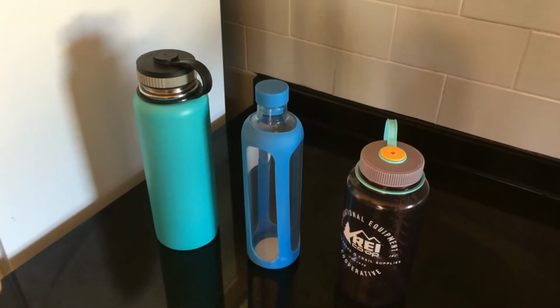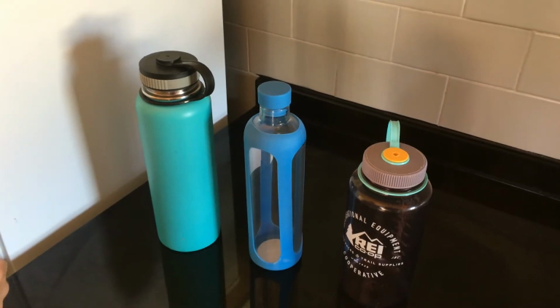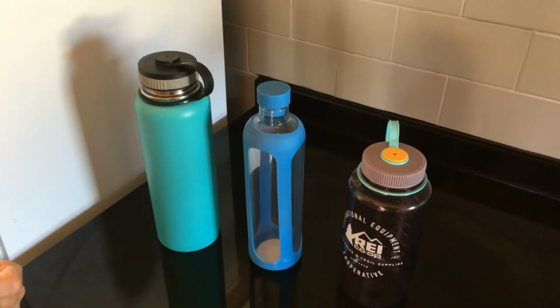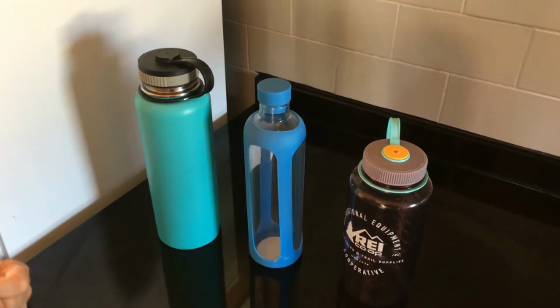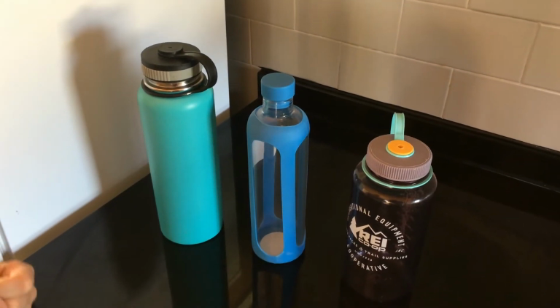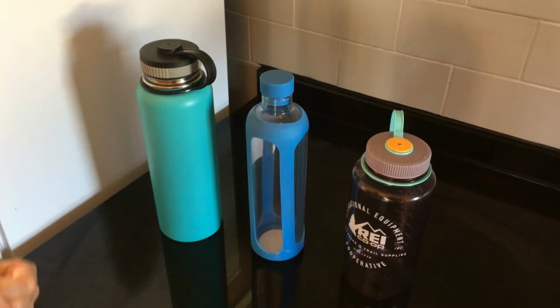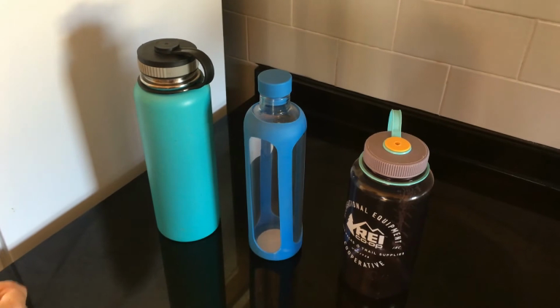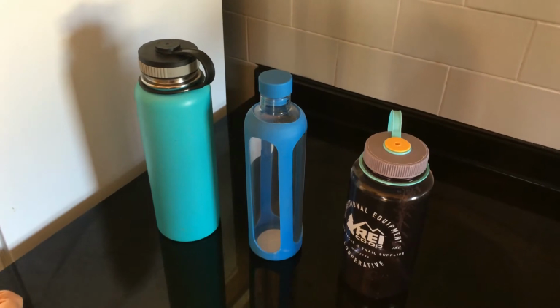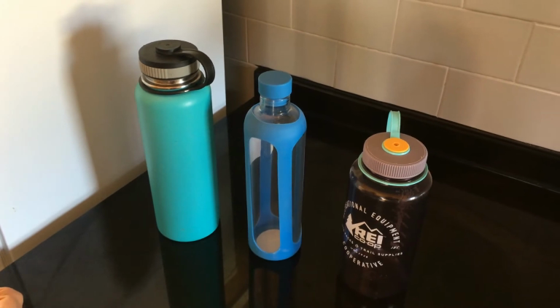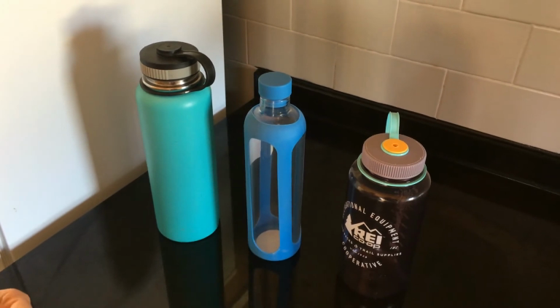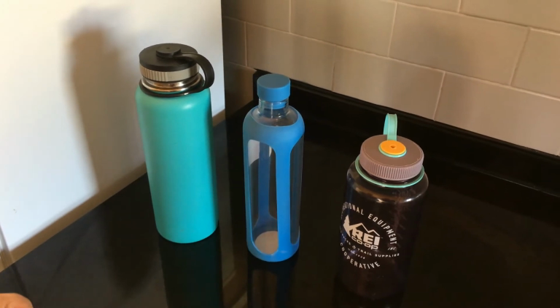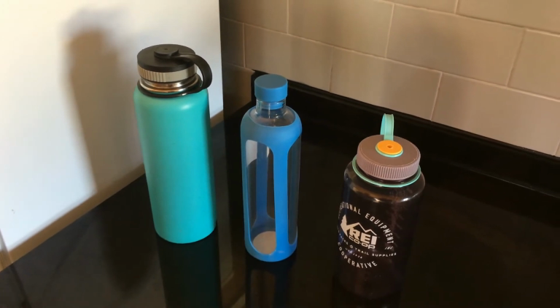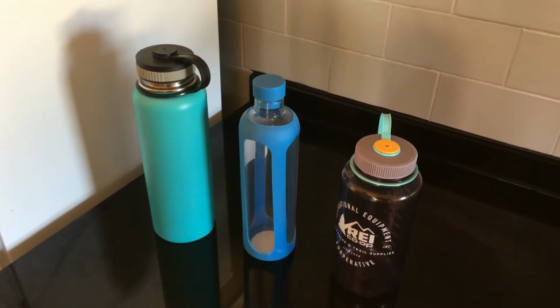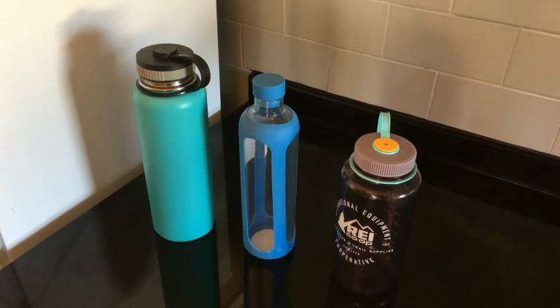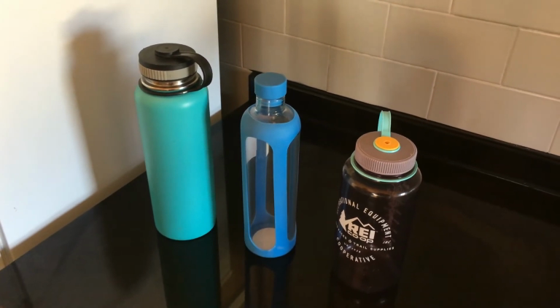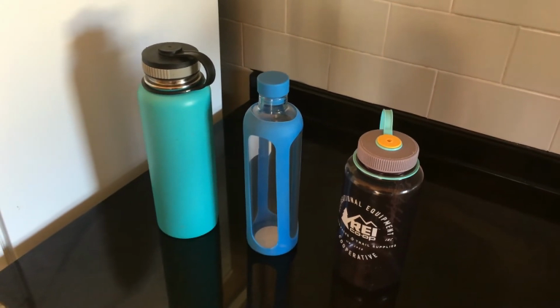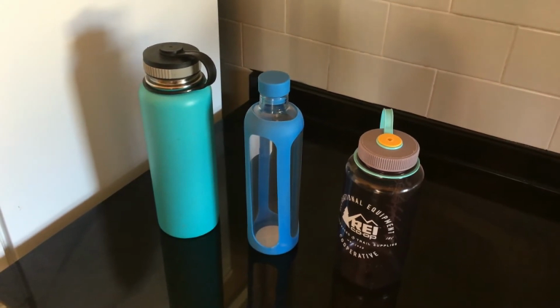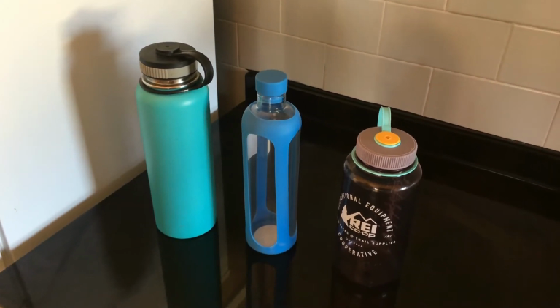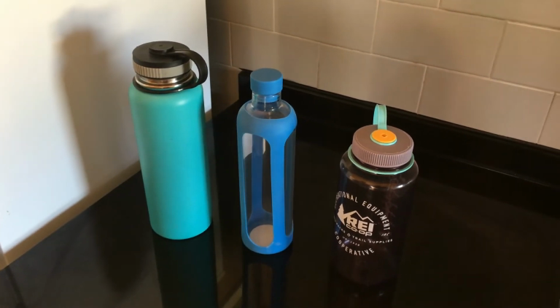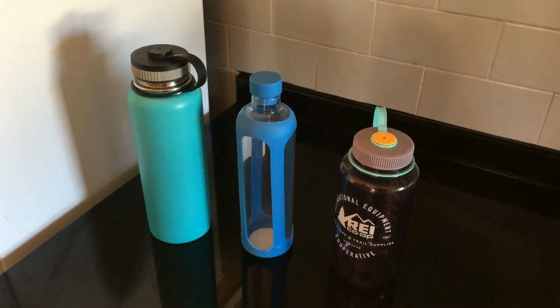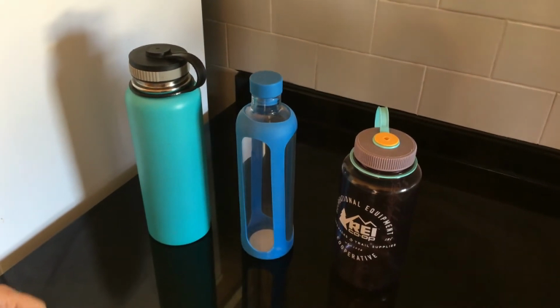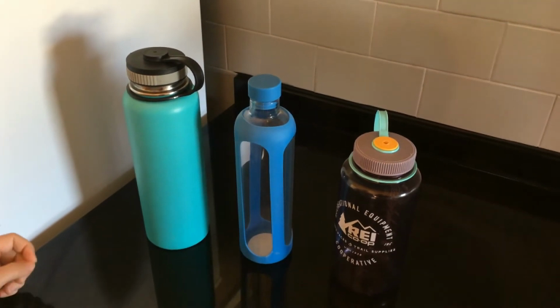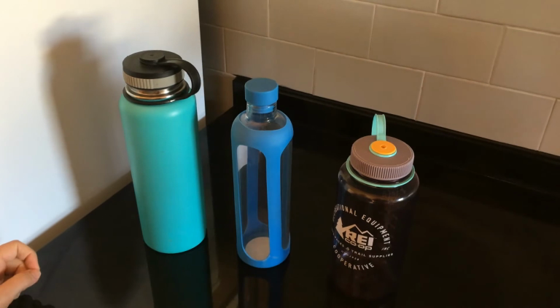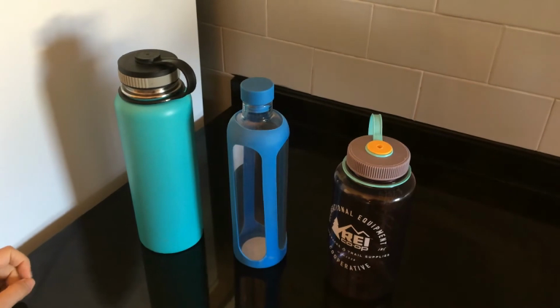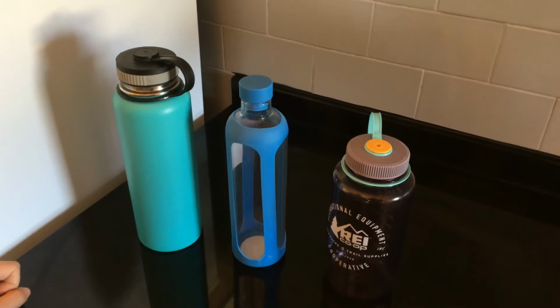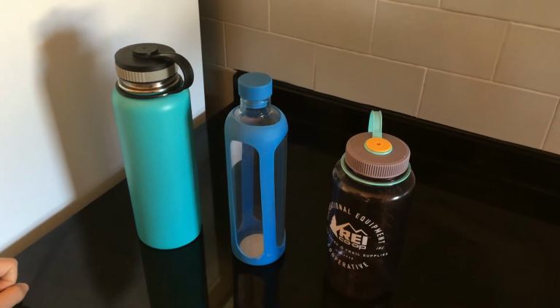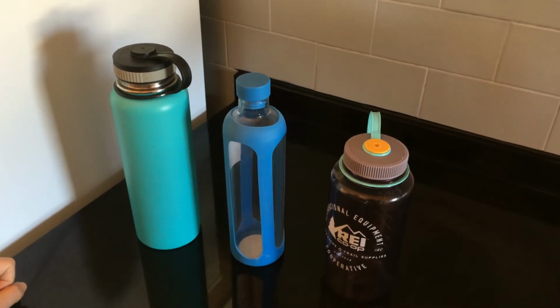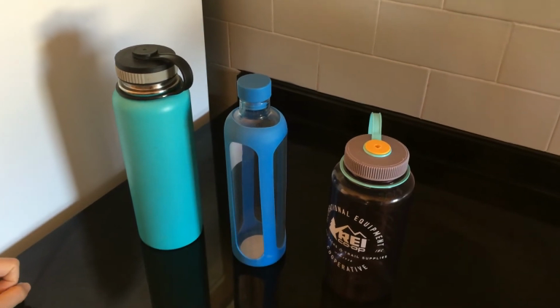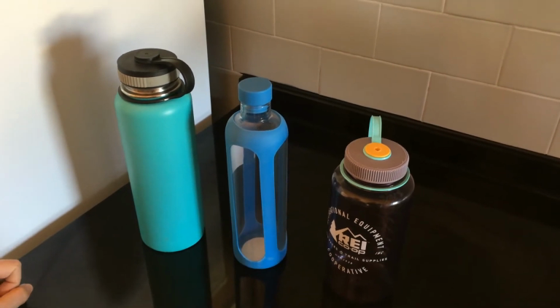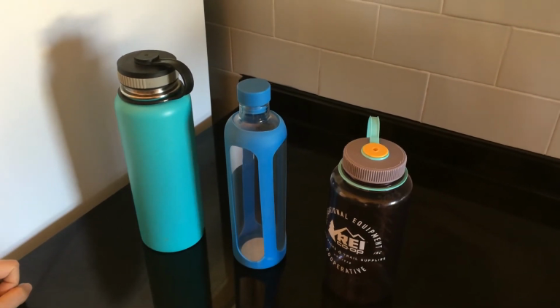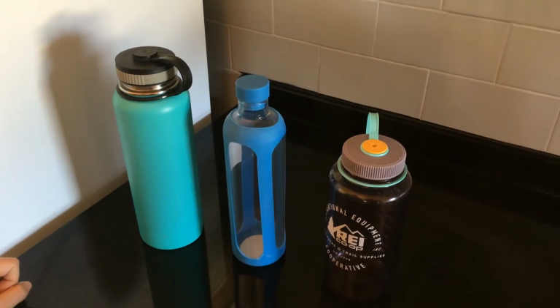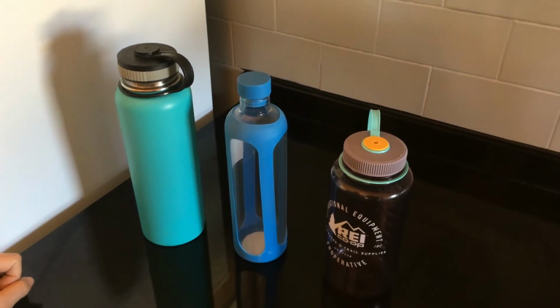One of the first things you can do to be more environmentally friendly and to get rid of plastic use is to switch from a plastic water bottle to a reusable water bottle.